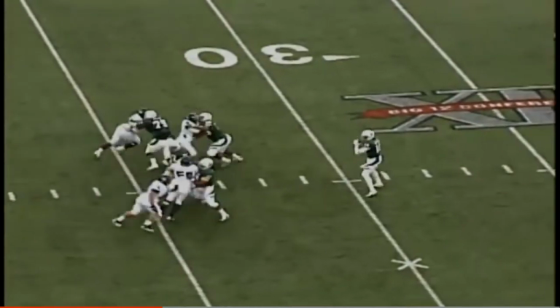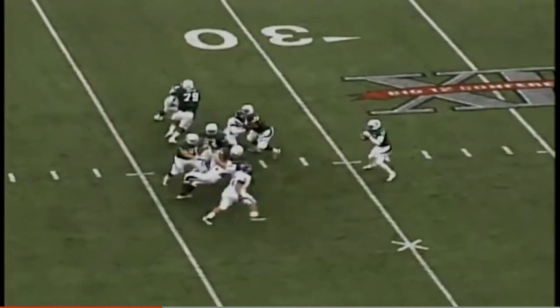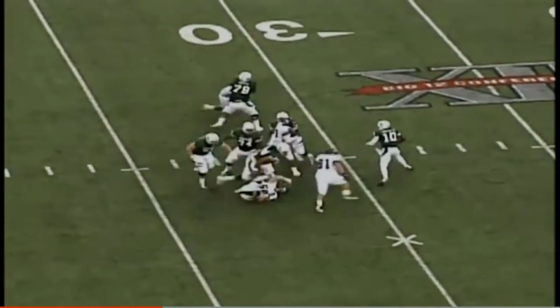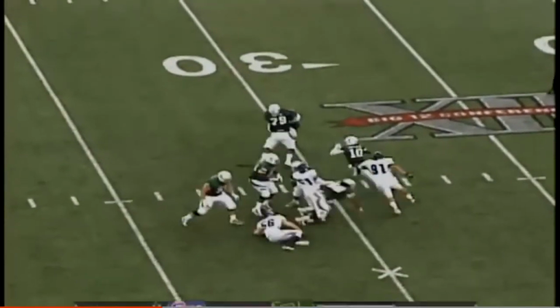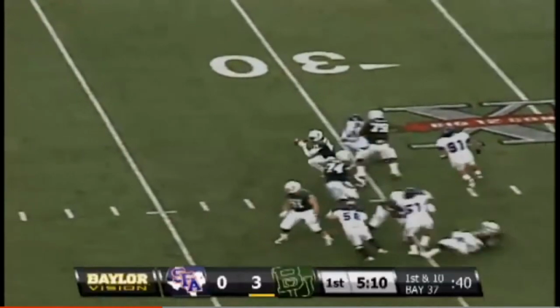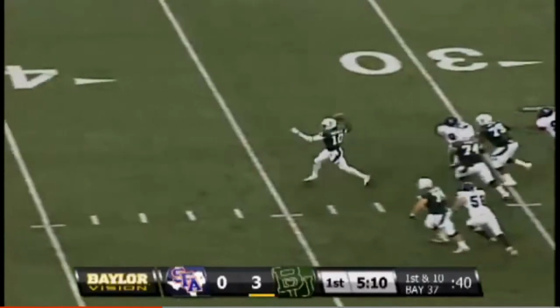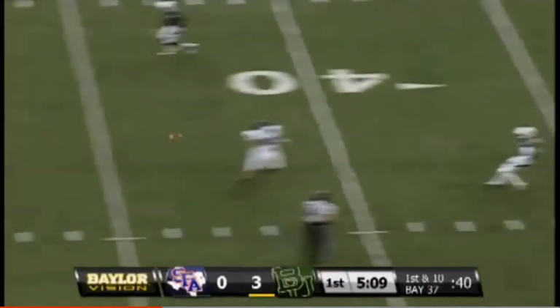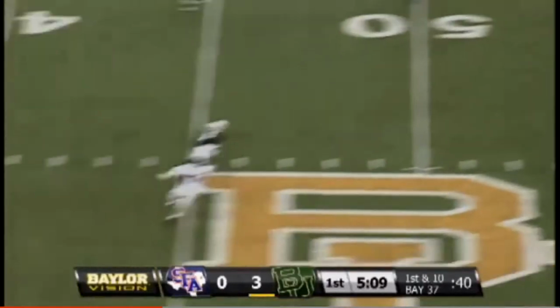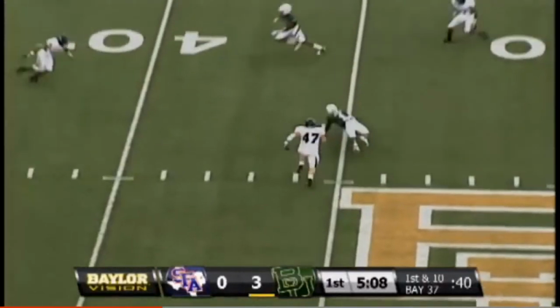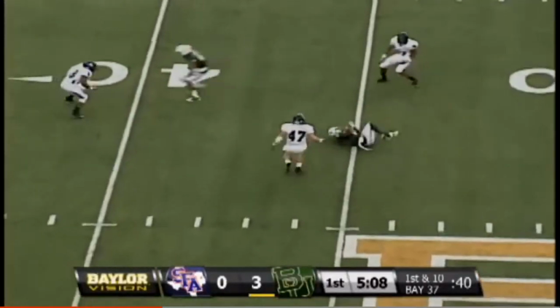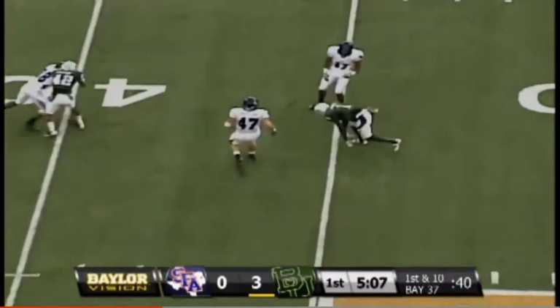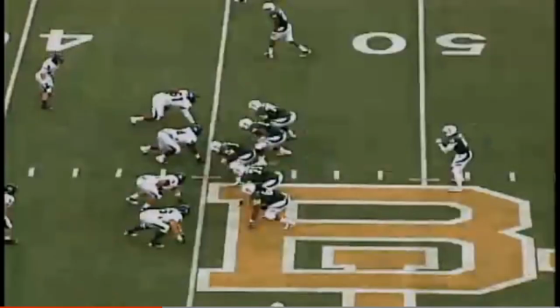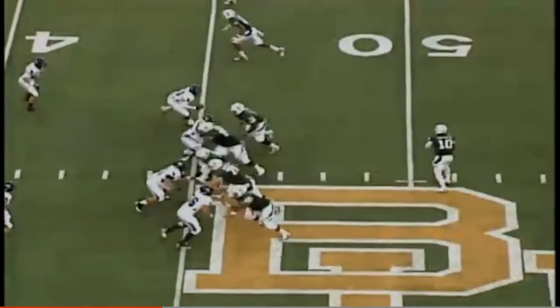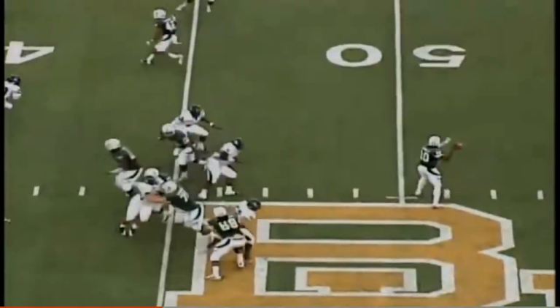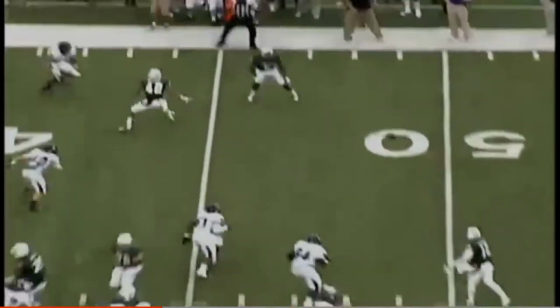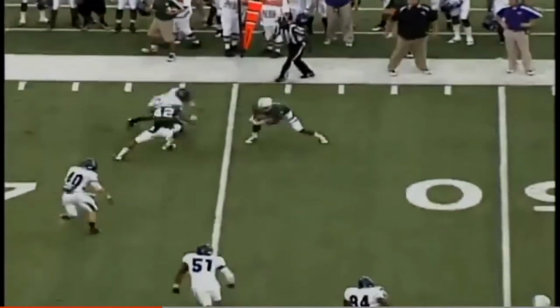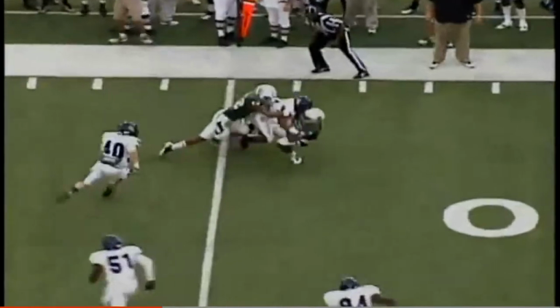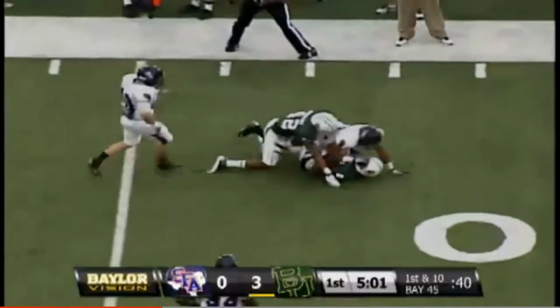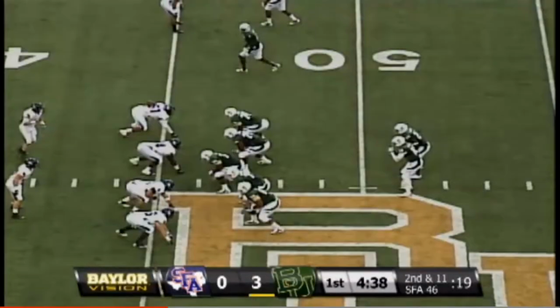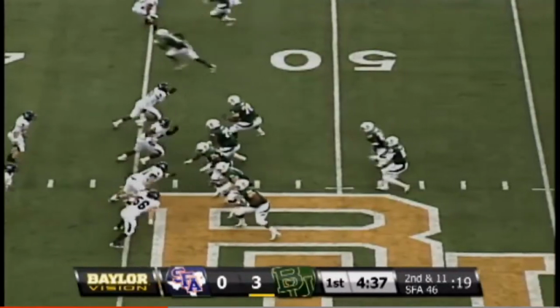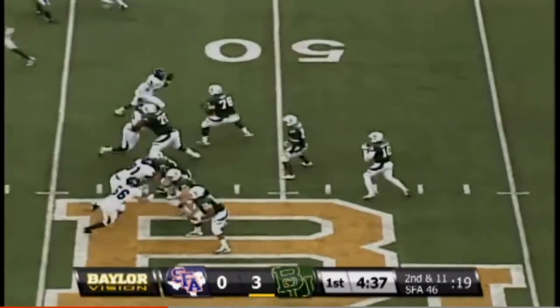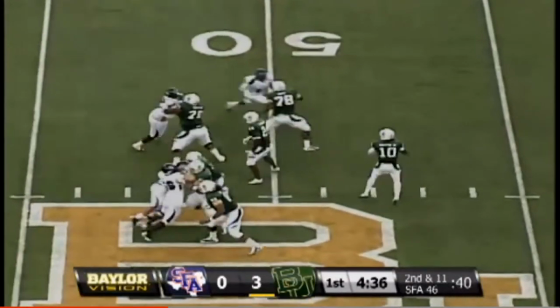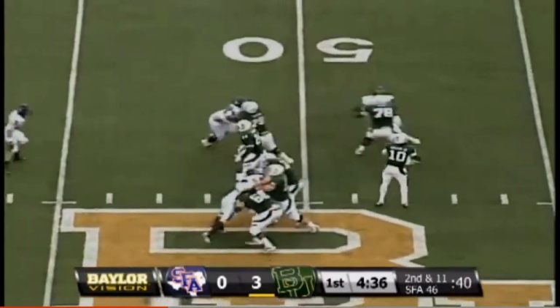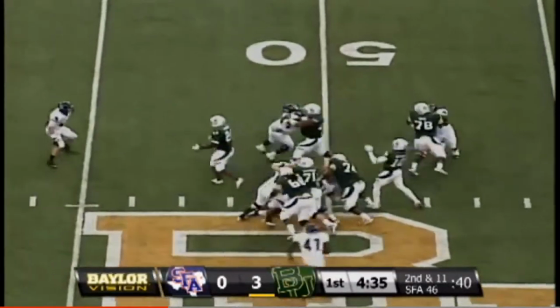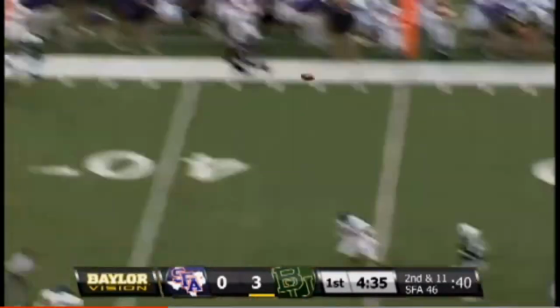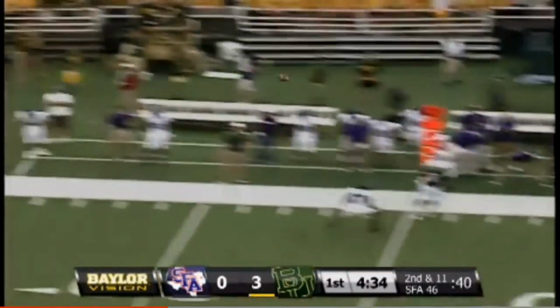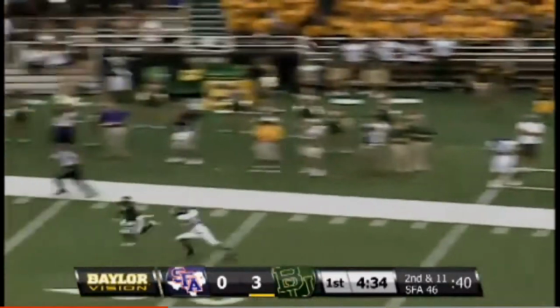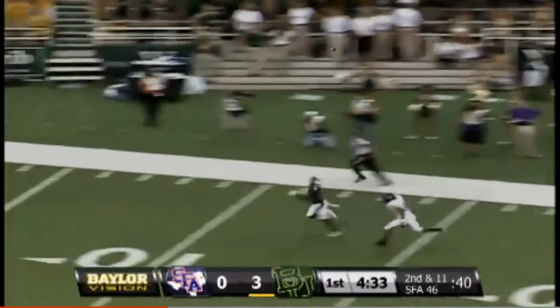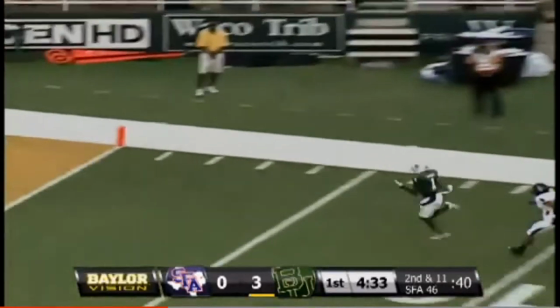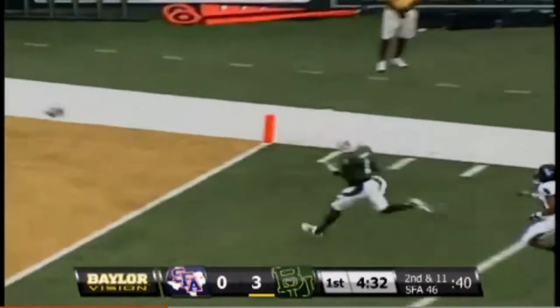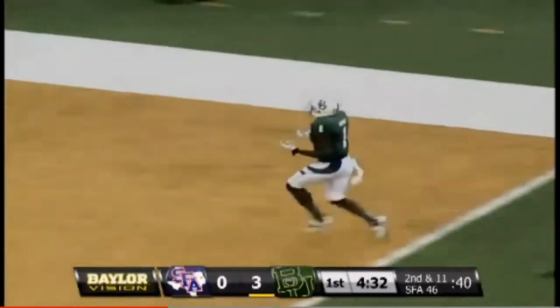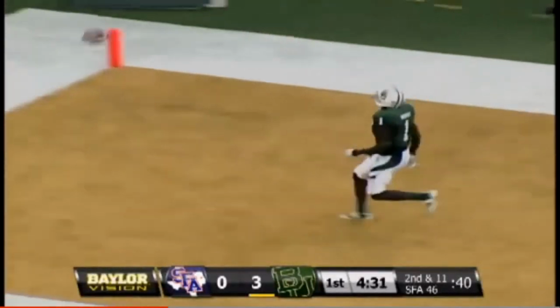The line of scrimmage is their own 37. Robert Griffin escapes the rush, passes upfield — left to right across the middle. Quick snap from the 45, pass down the line. Two receivers to either side. Griffin in the shotgun — he's going deep, right sideline. He's got a man and he overshot him.